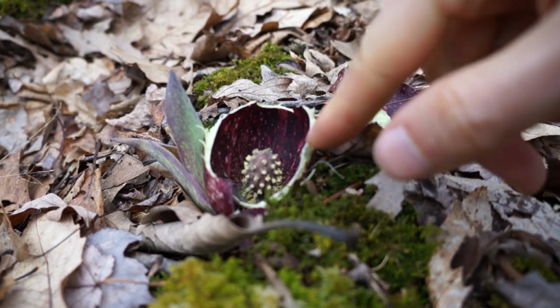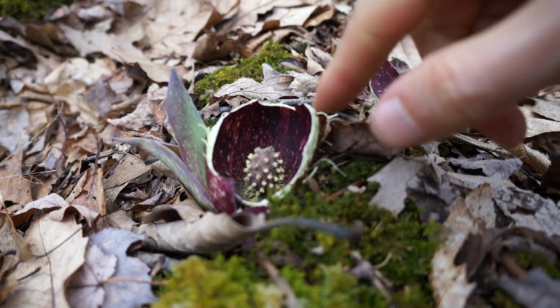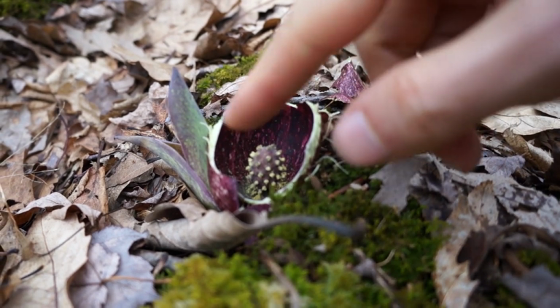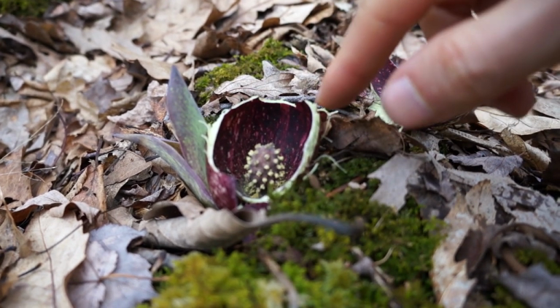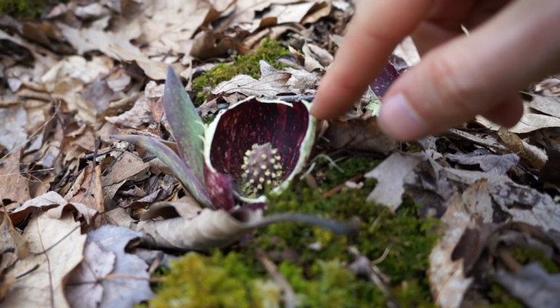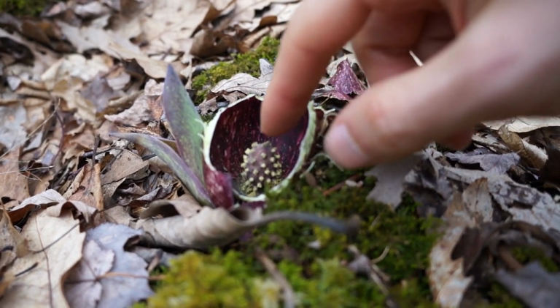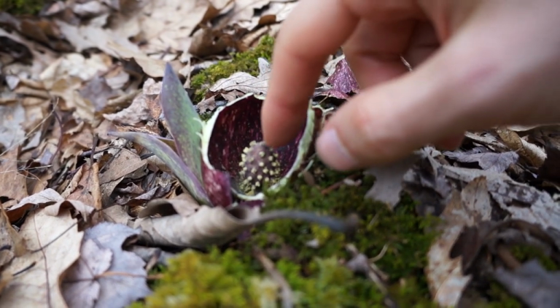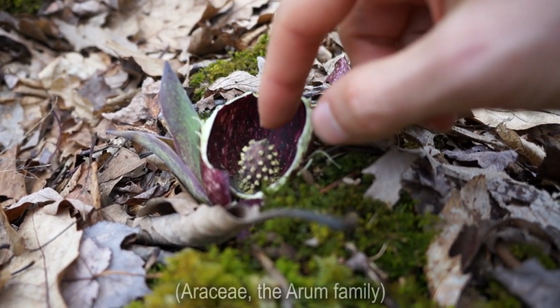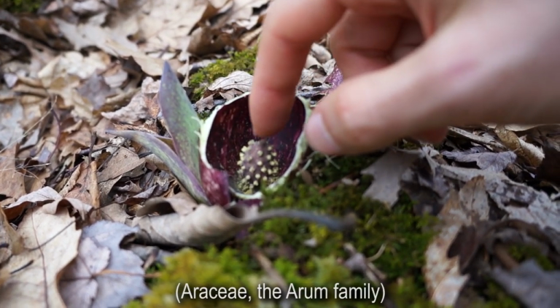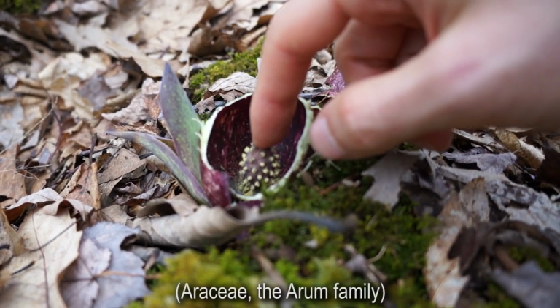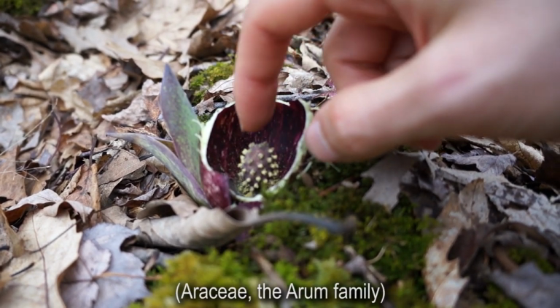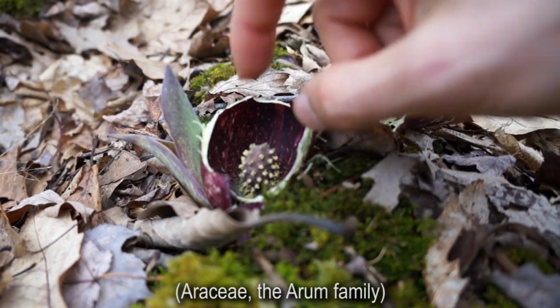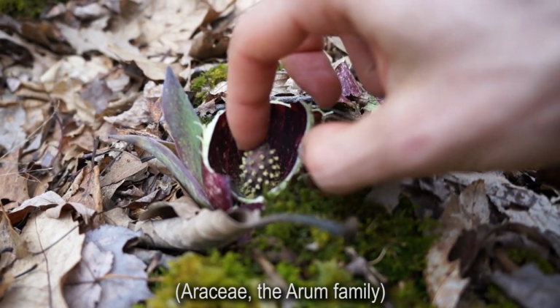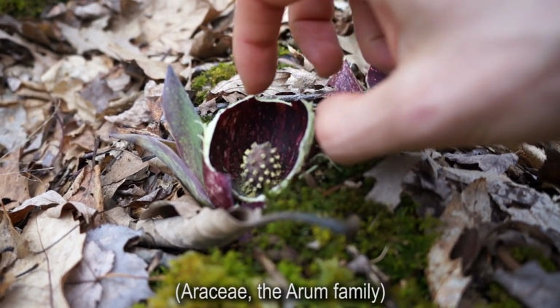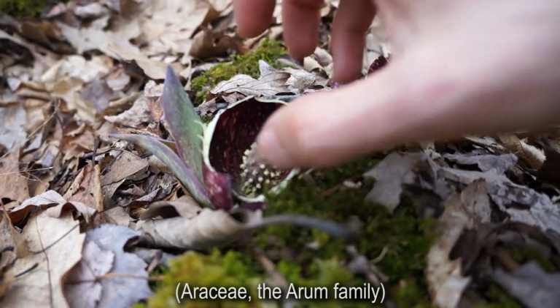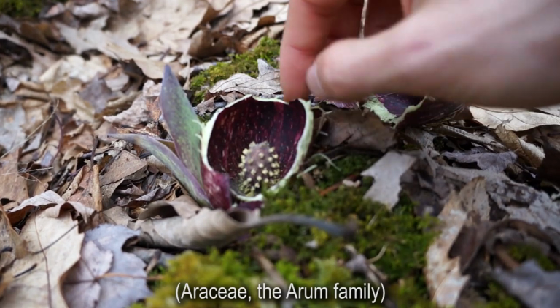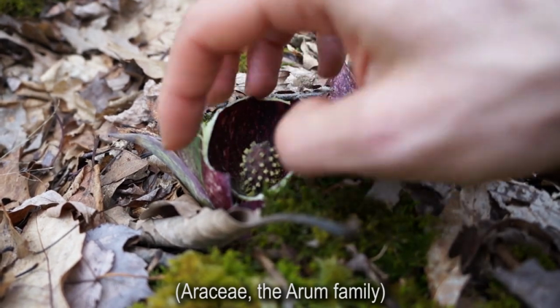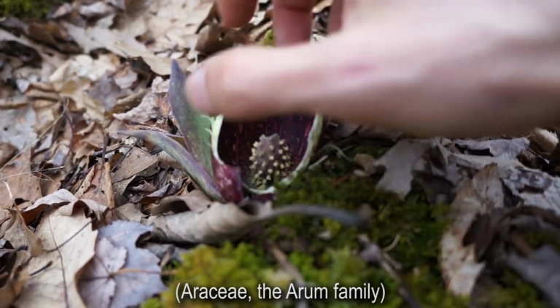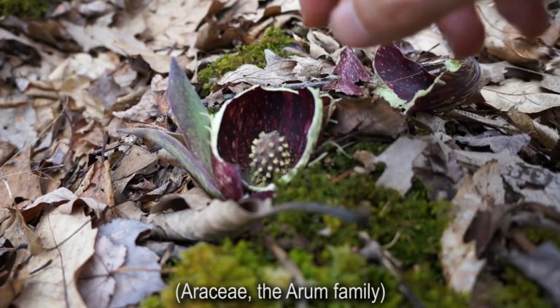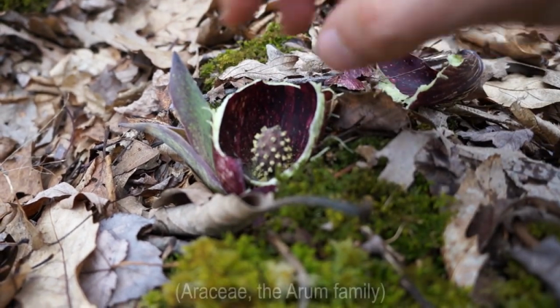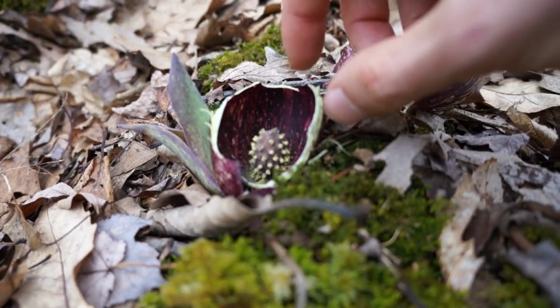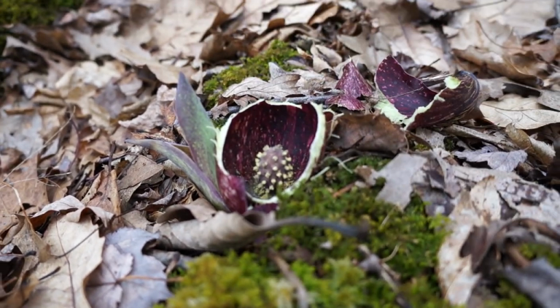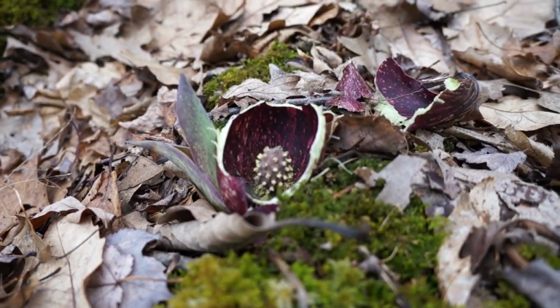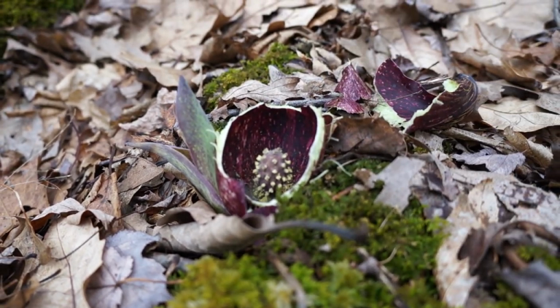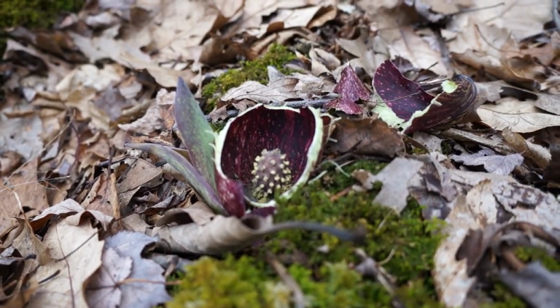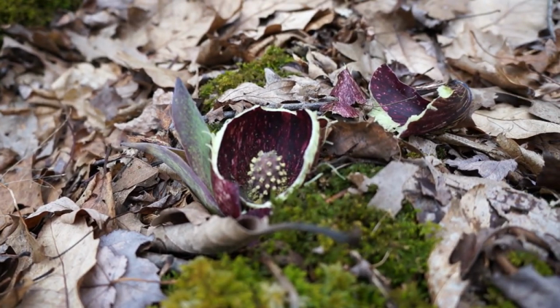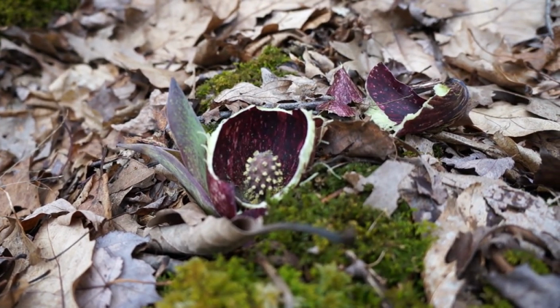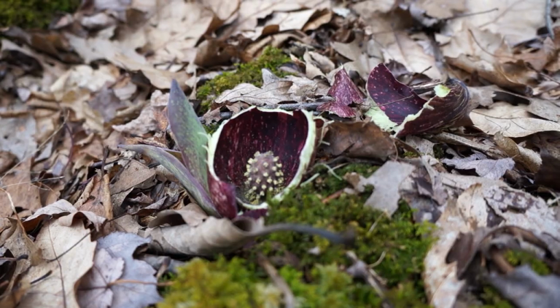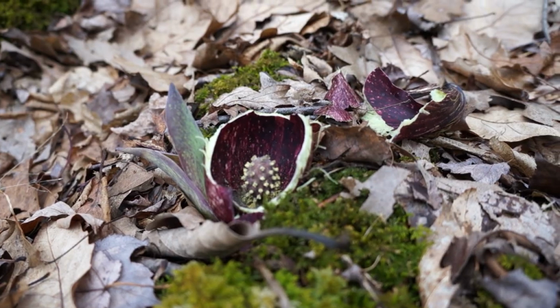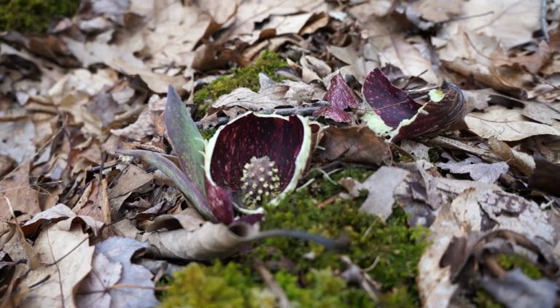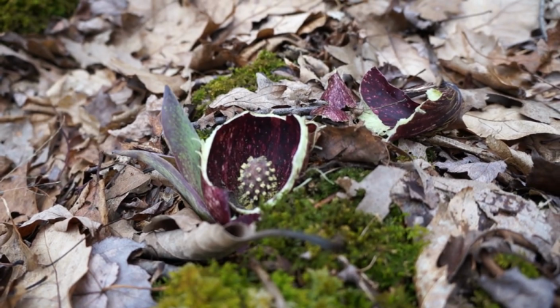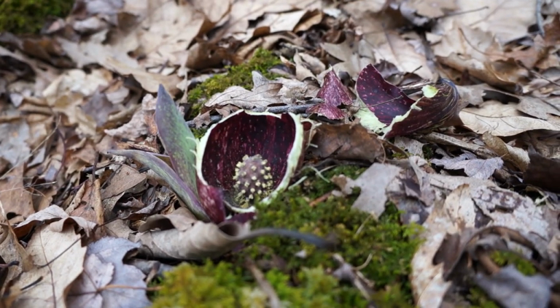There are a number of plants in this family with similar pollen structures in the center, surrounded by this big red bit. They're pollinated by flies, which is pretty cool, and they smell like skunk.